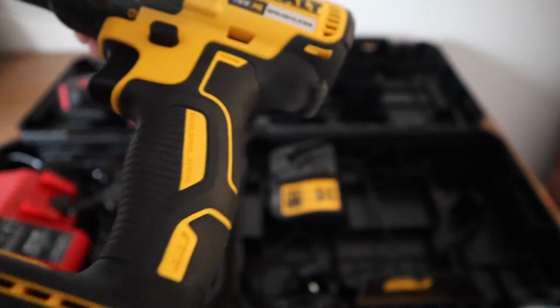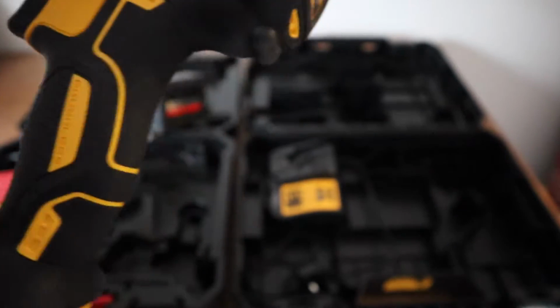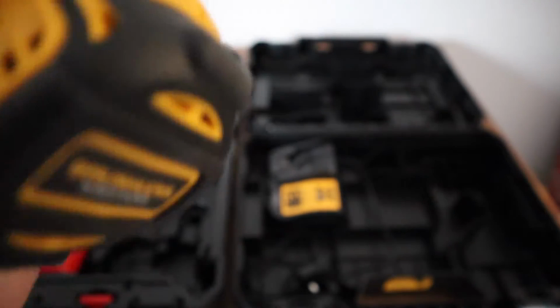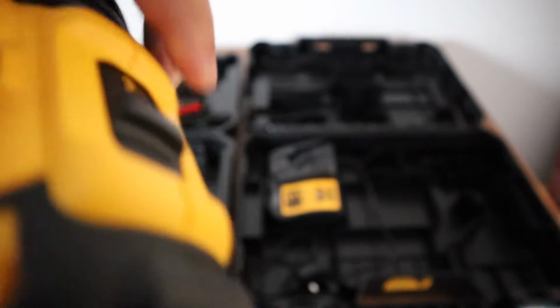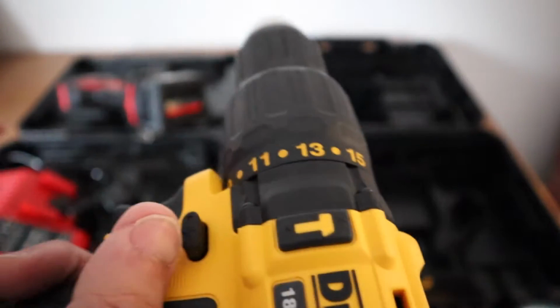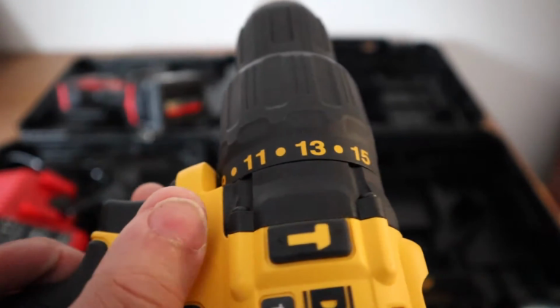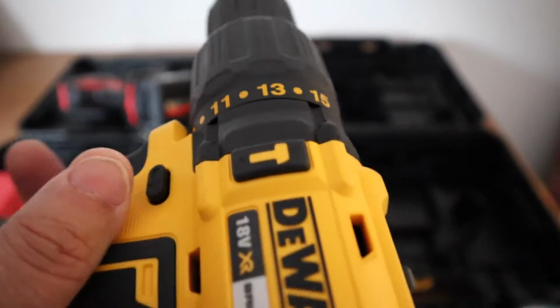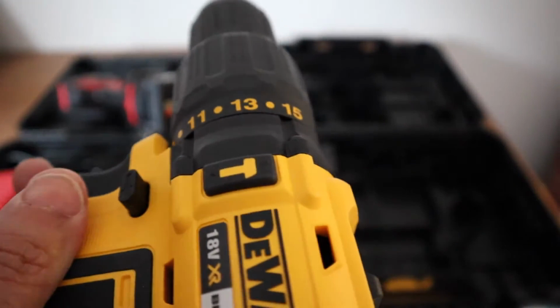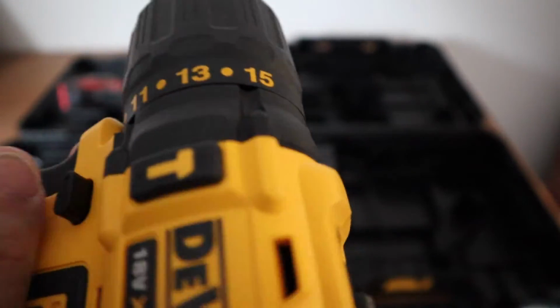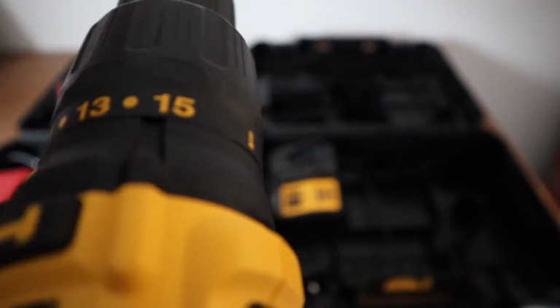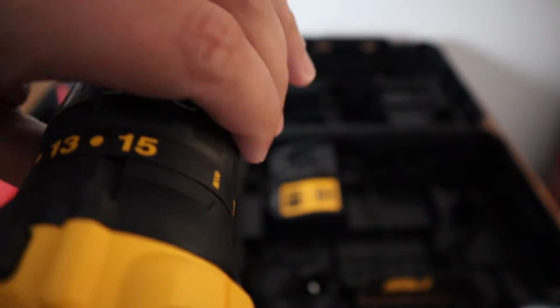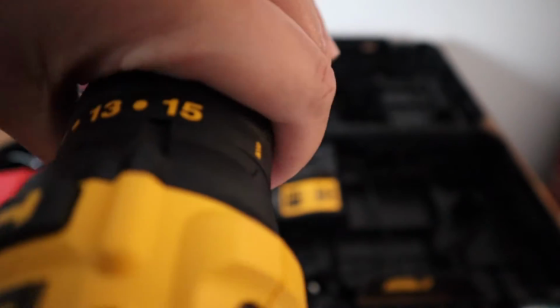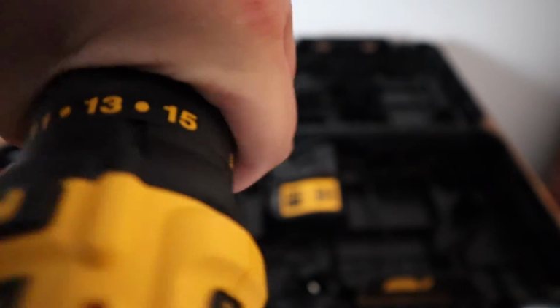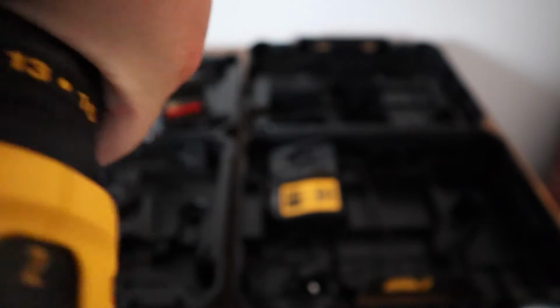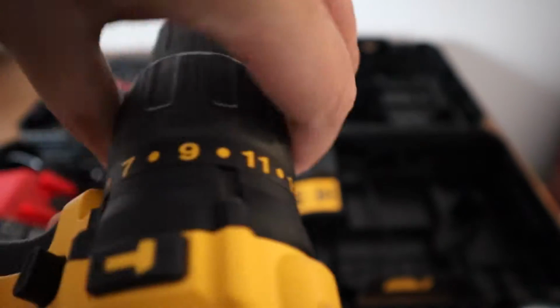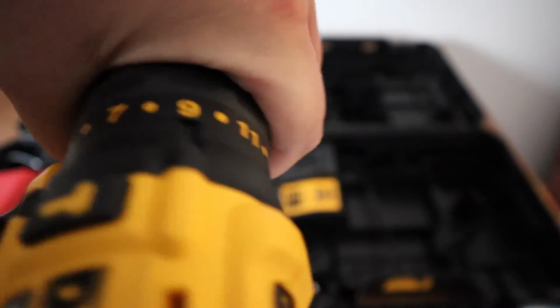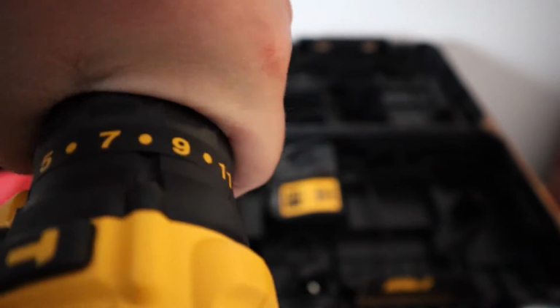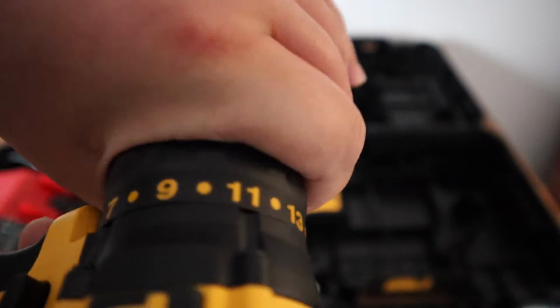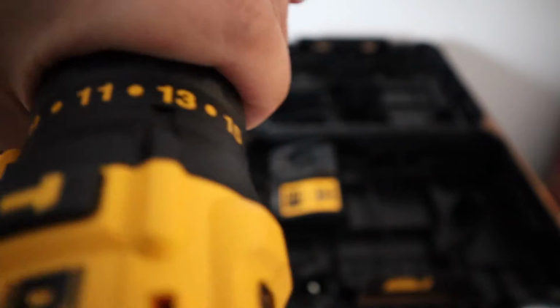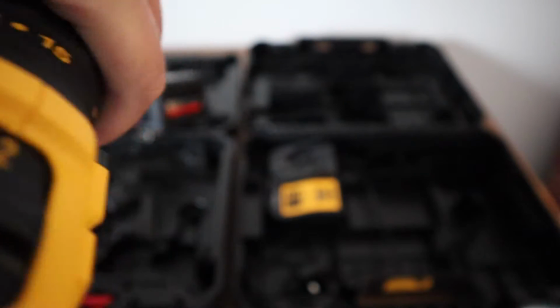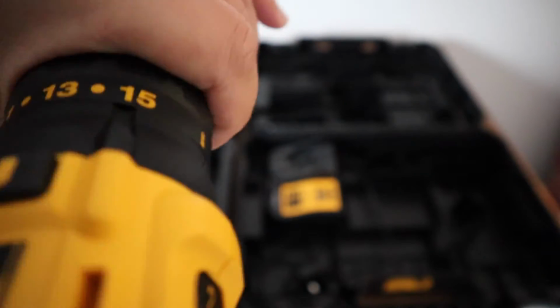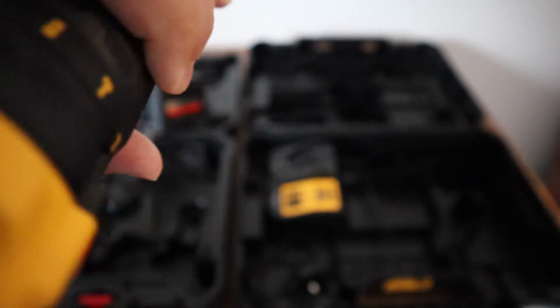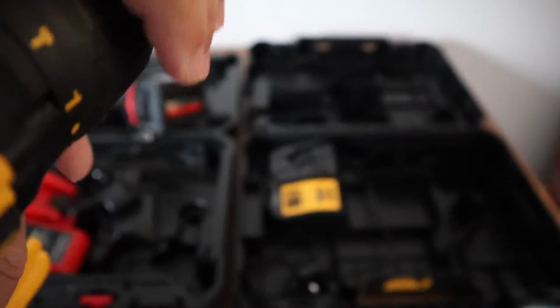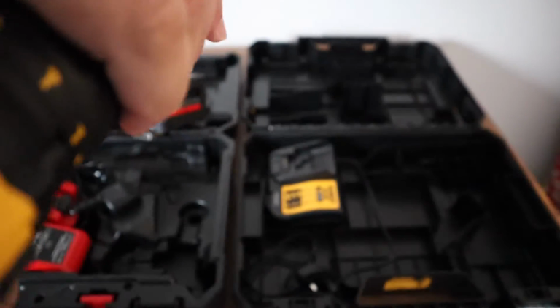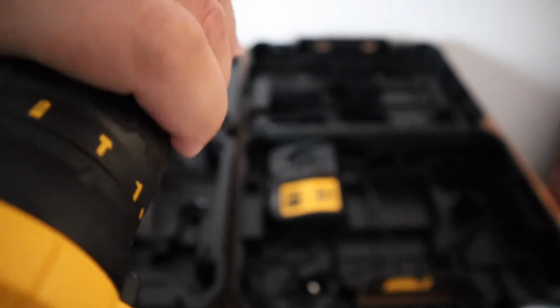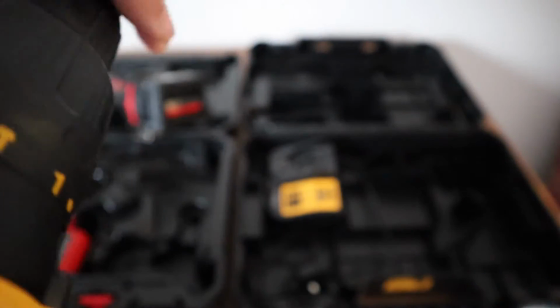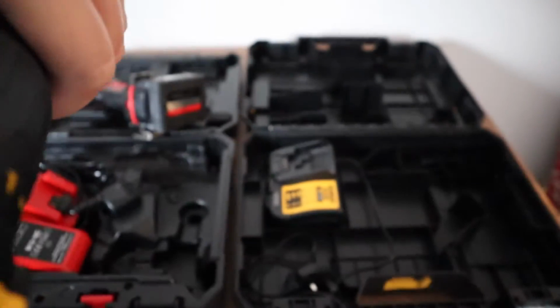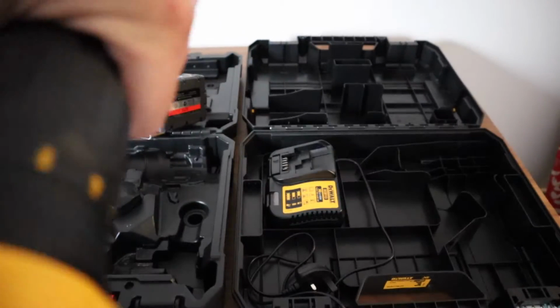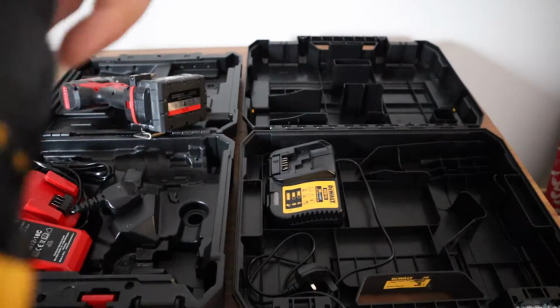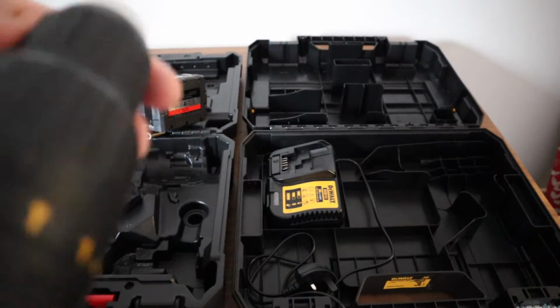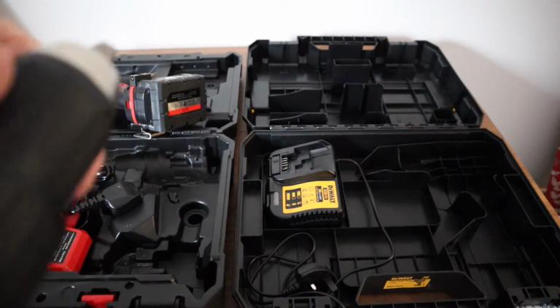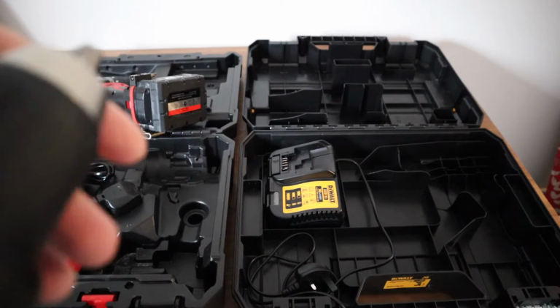The DeWalt is also very nicely built, but they have gone for a more plastic-based approach. It feels very sturdy but maybe not as refined as the Milwaukee.